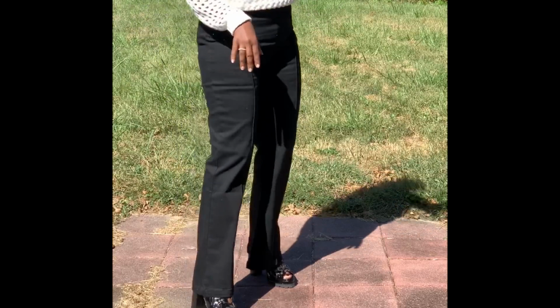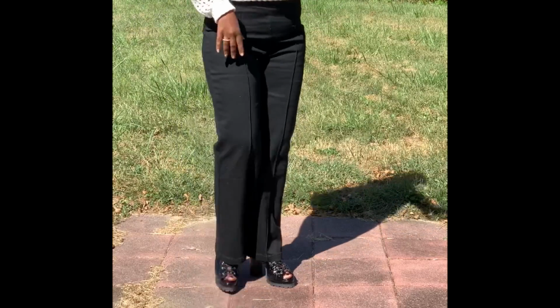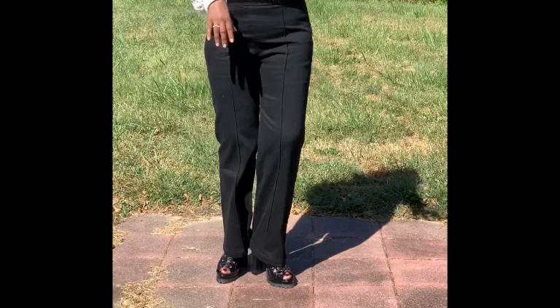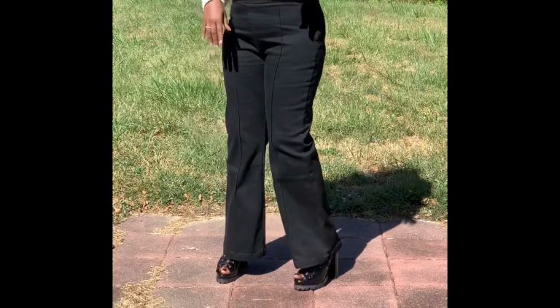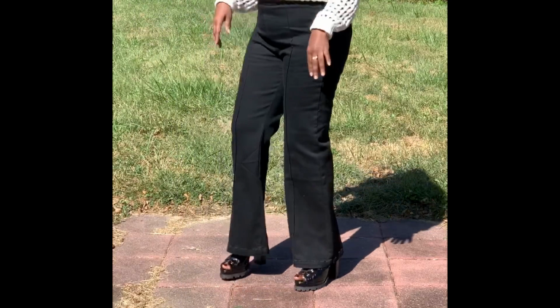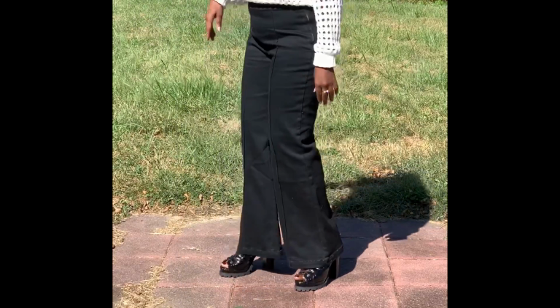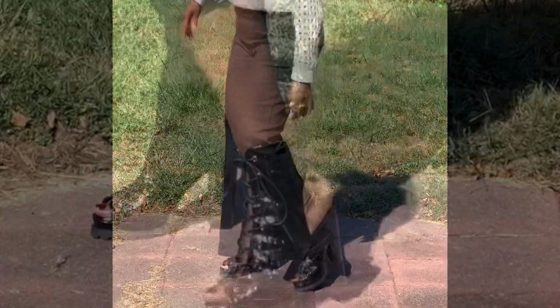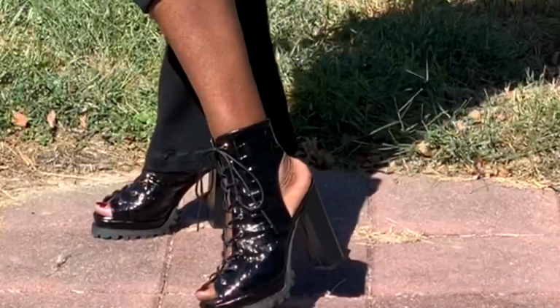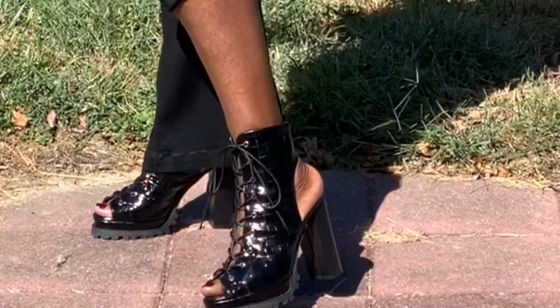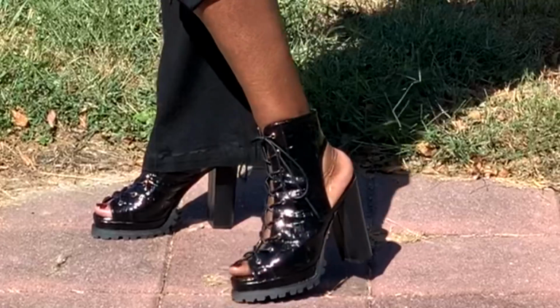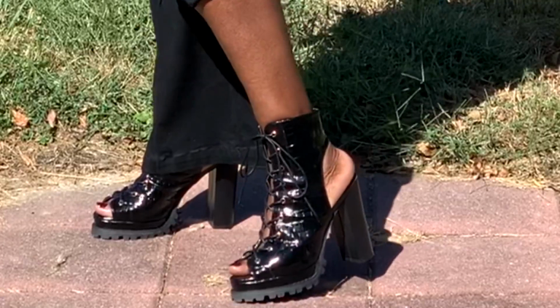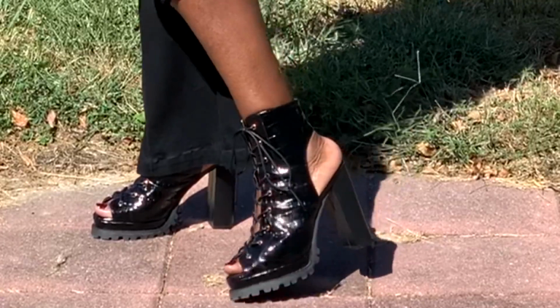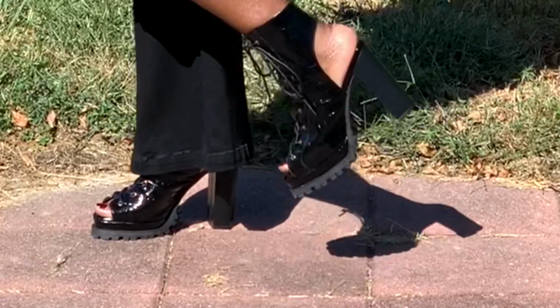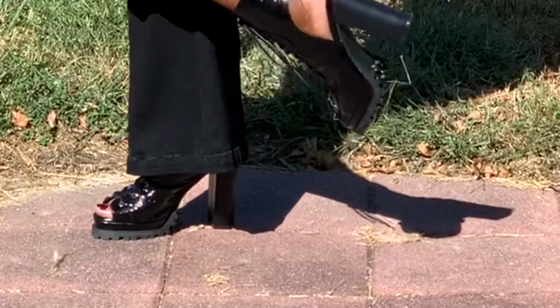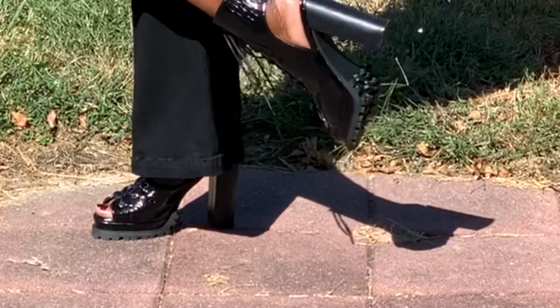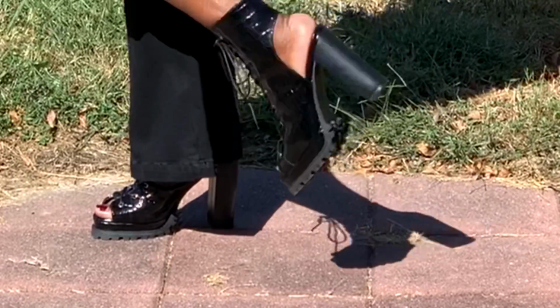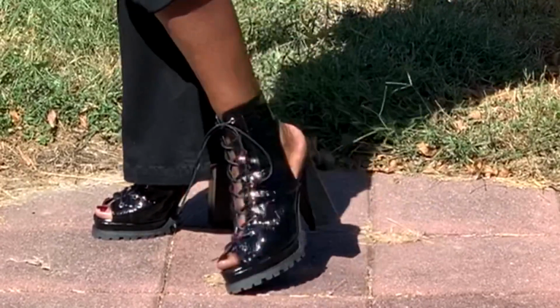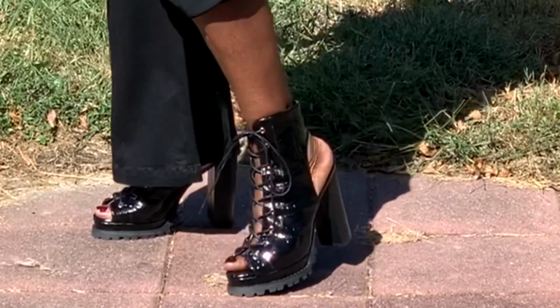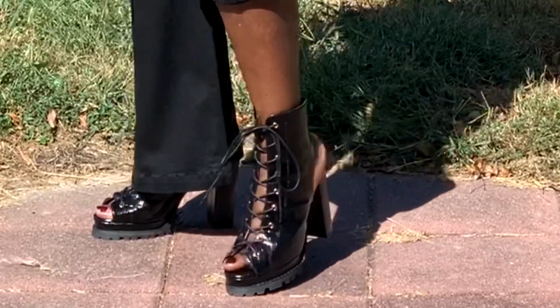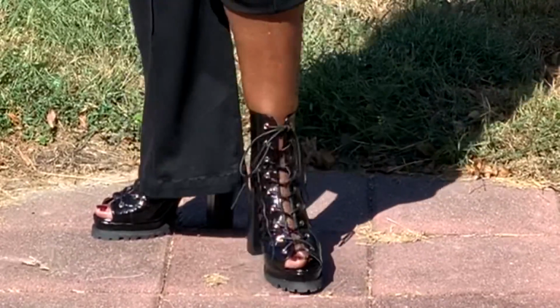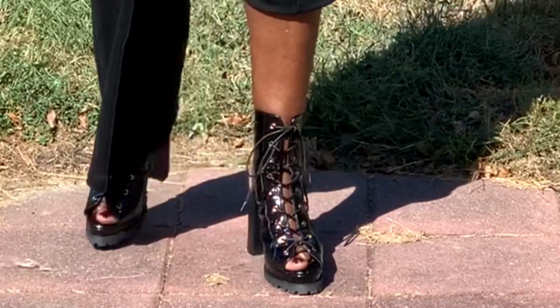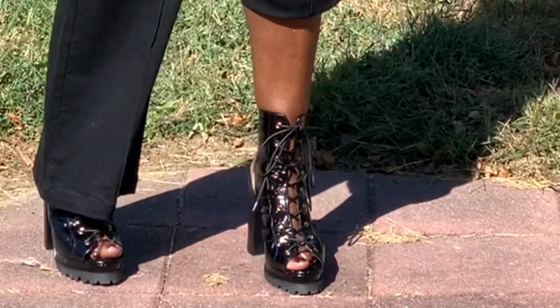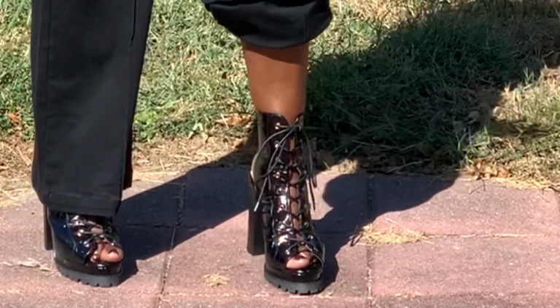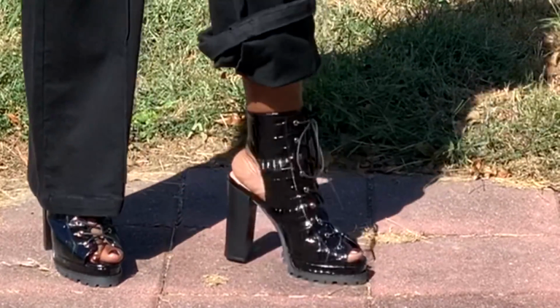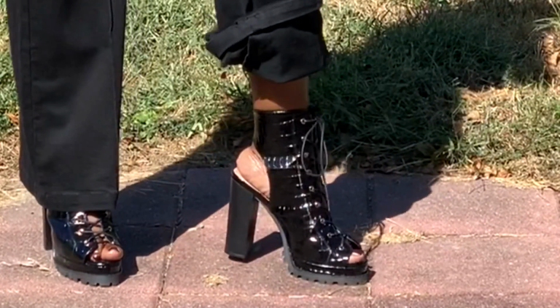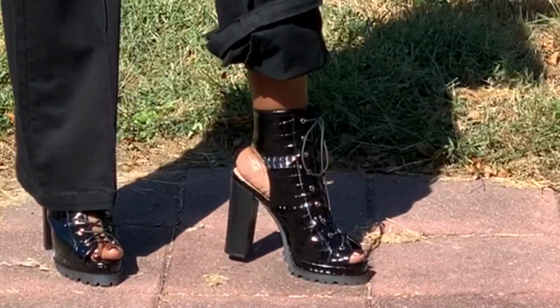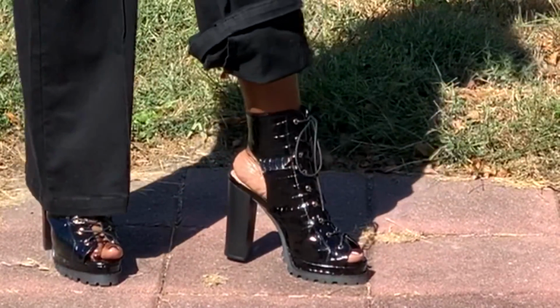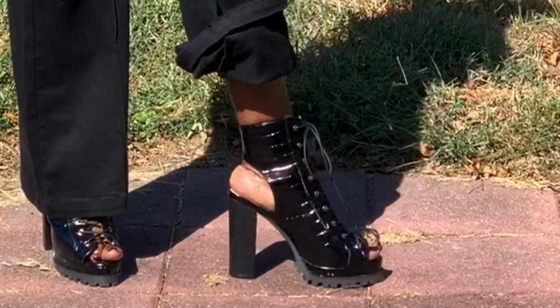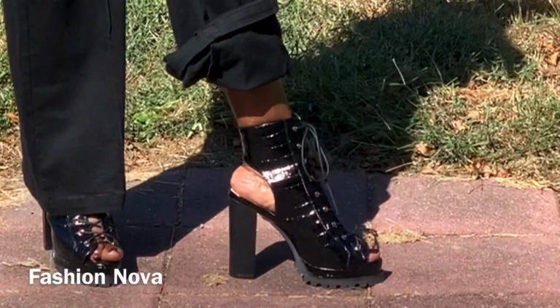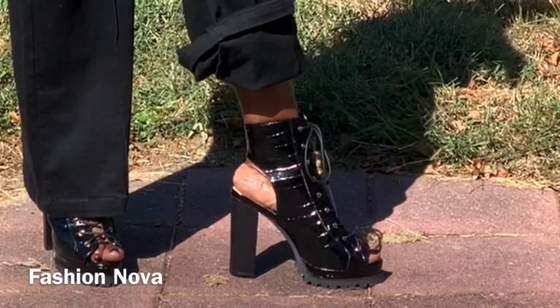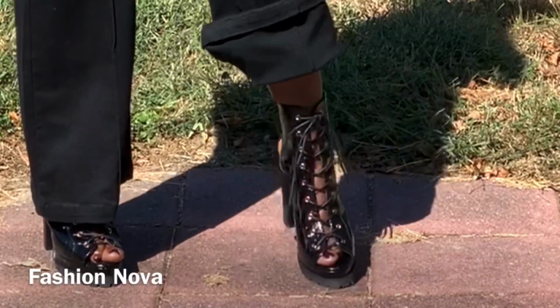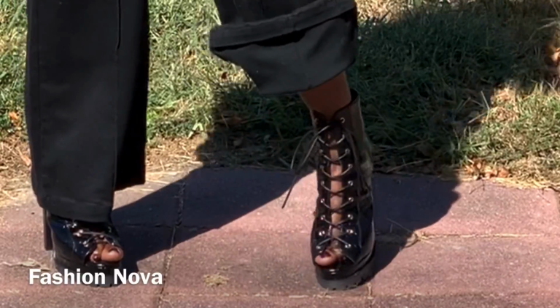And the boots, guys, look at these booties. Oh my goodness. The booties are from Sashinova.